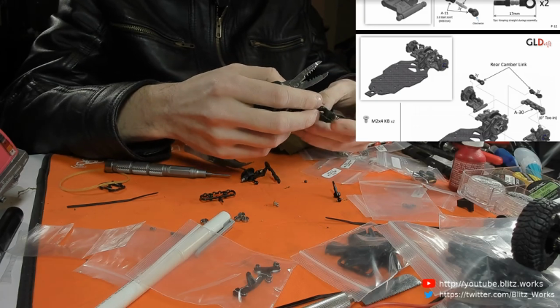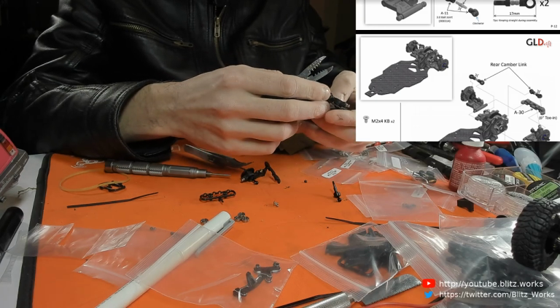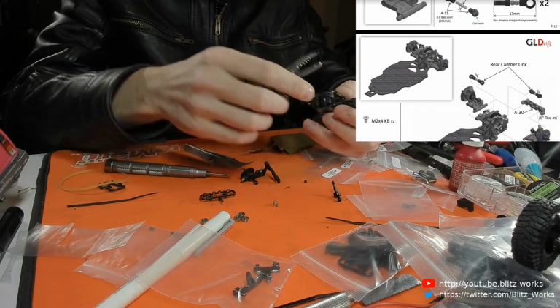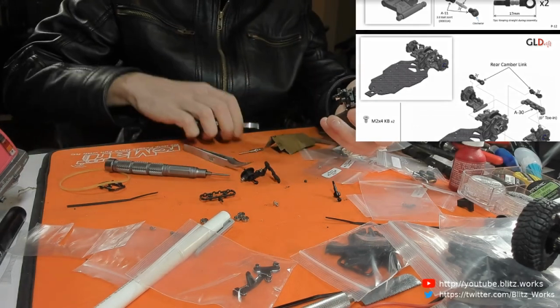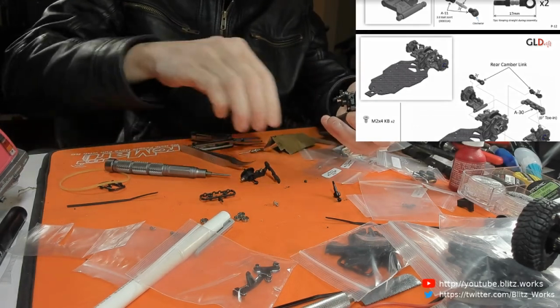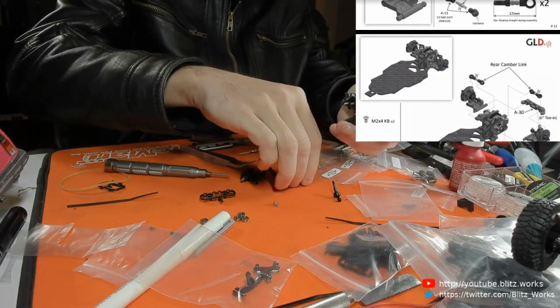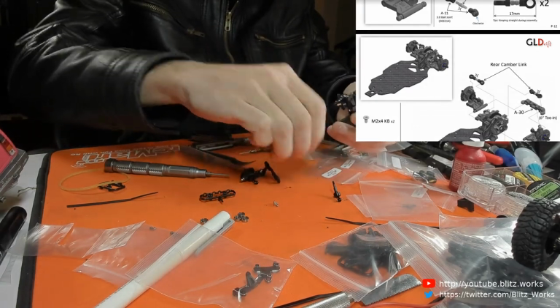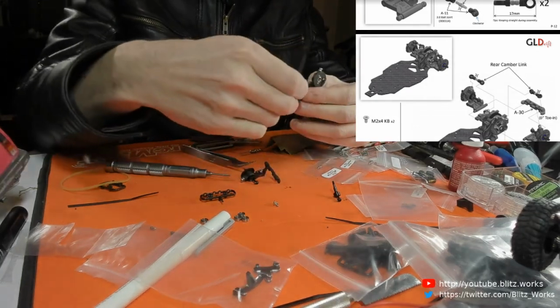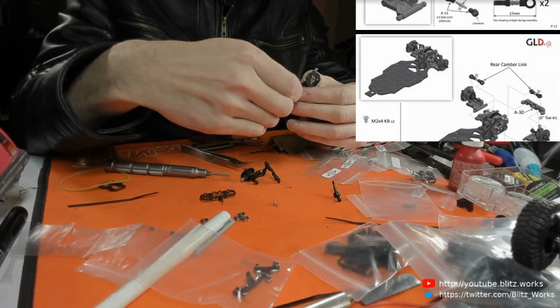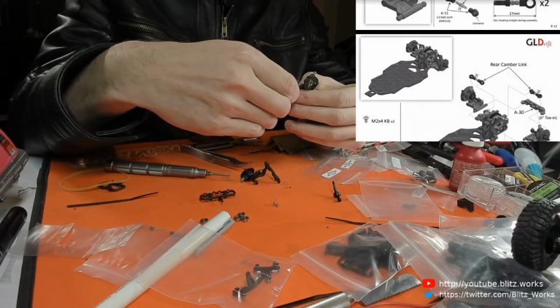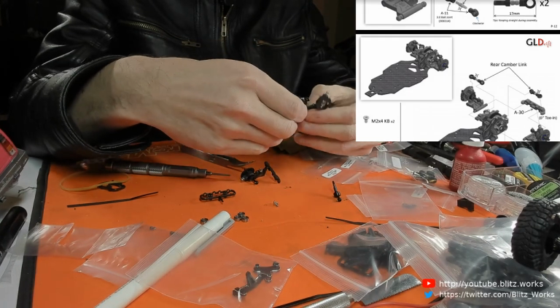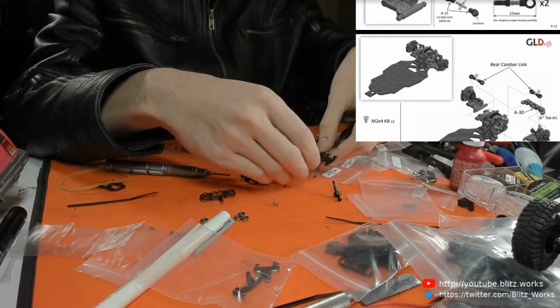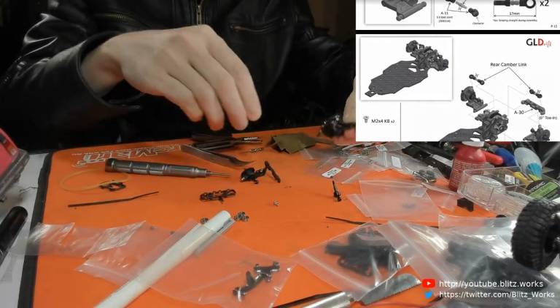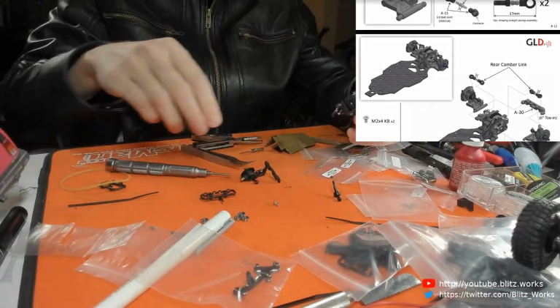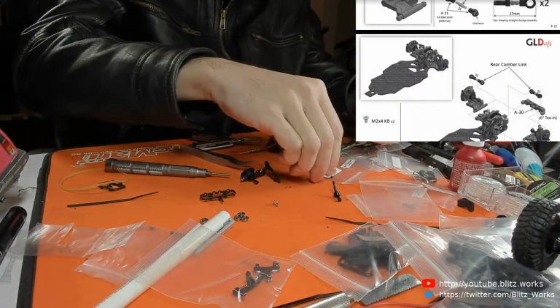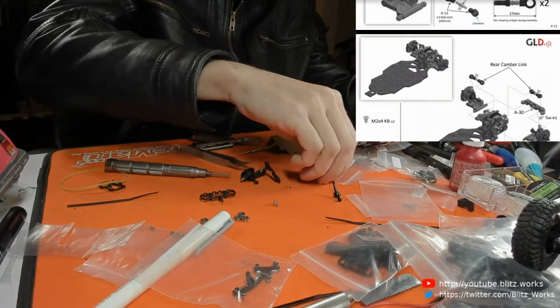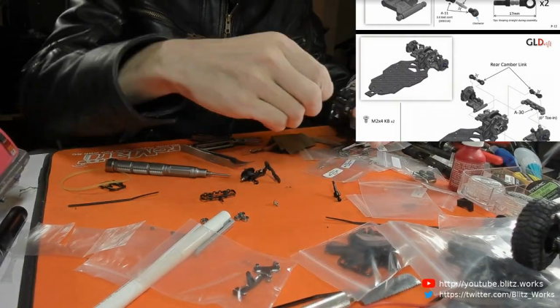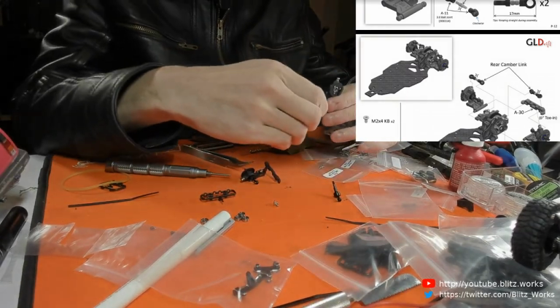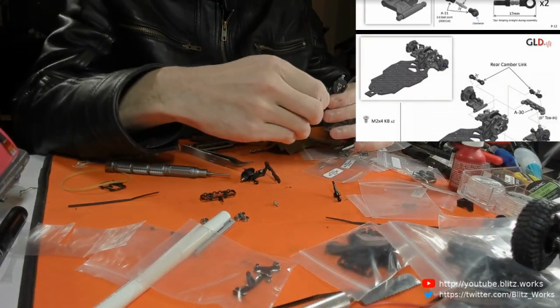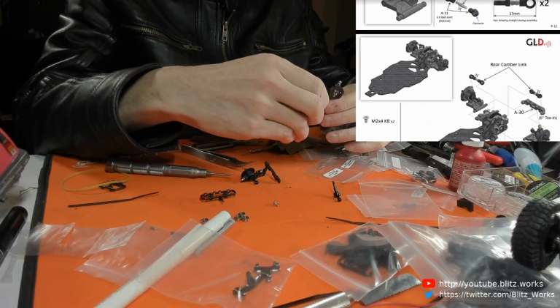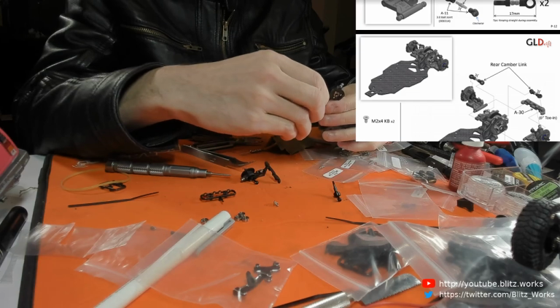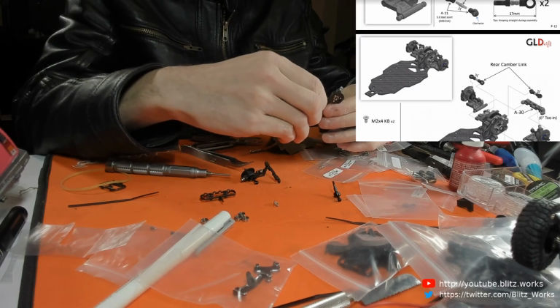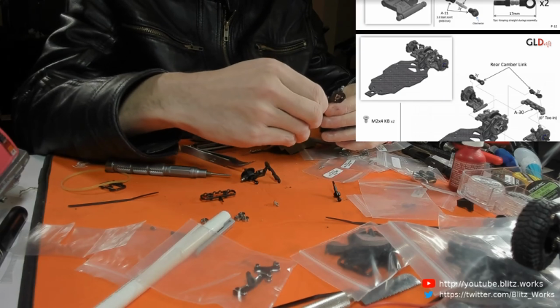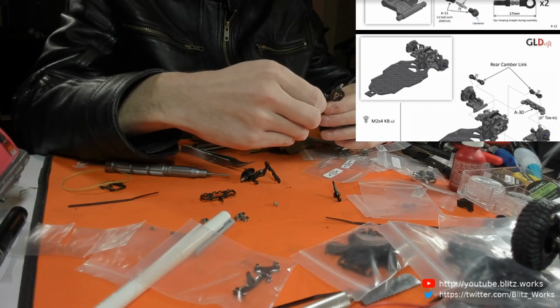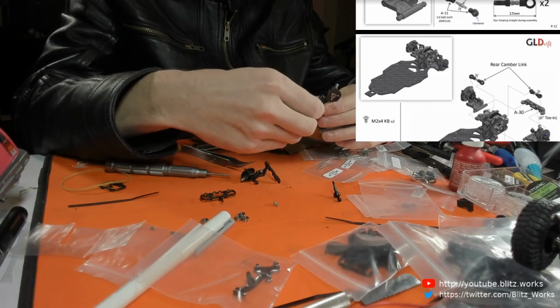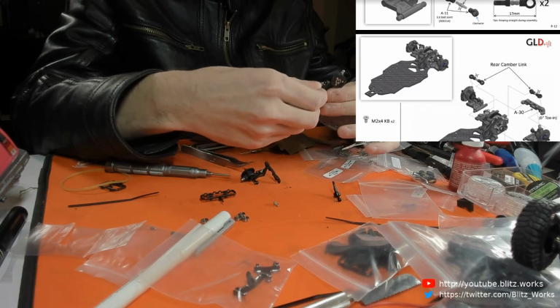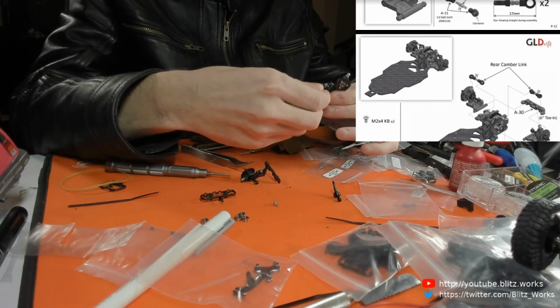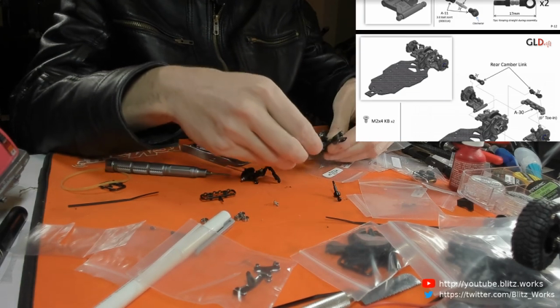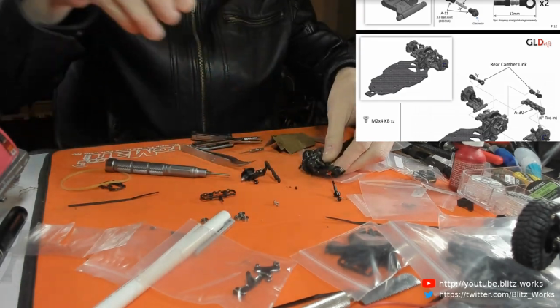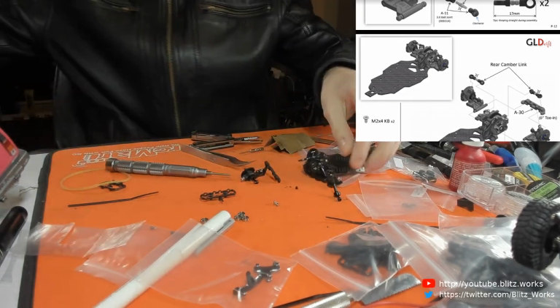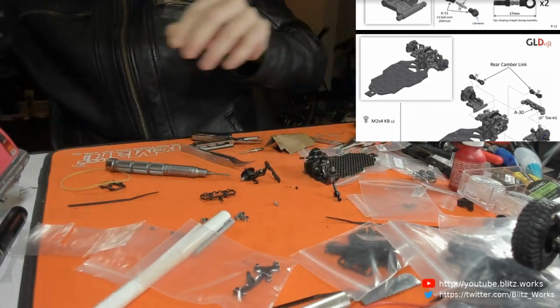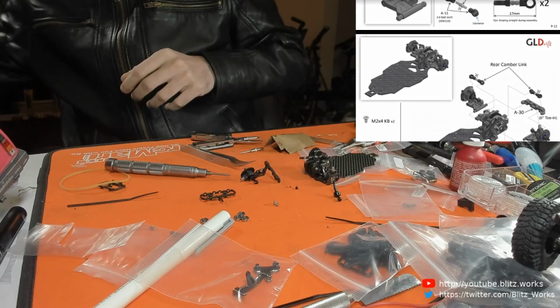That's doing fairly well there. Put that end cap on. These end caps are a bit fiddly, but still overall this build process is pretty good.